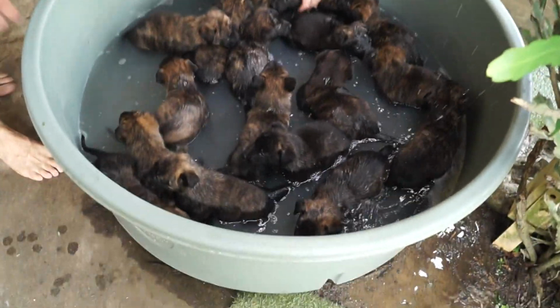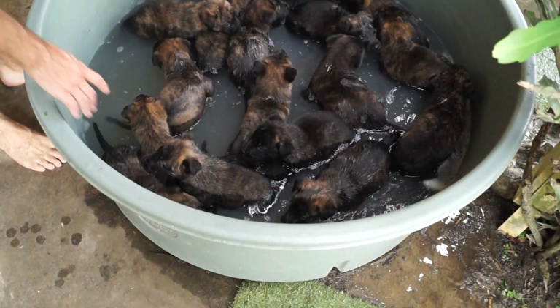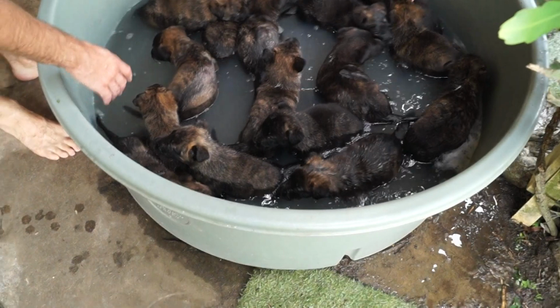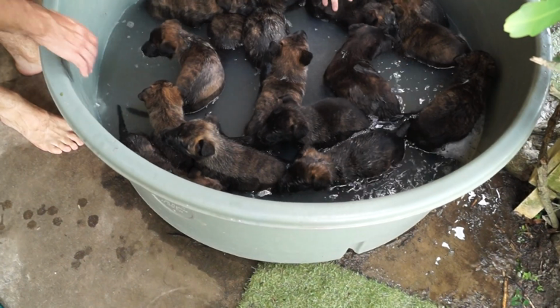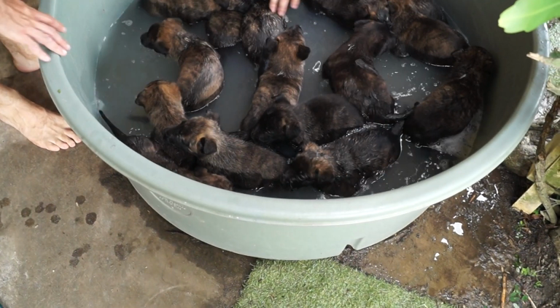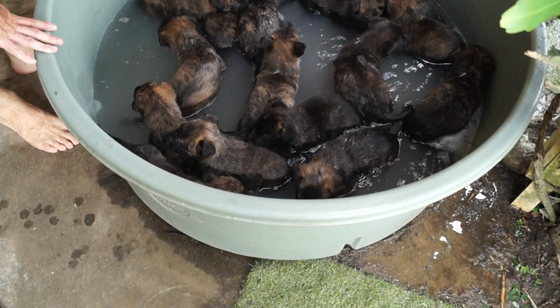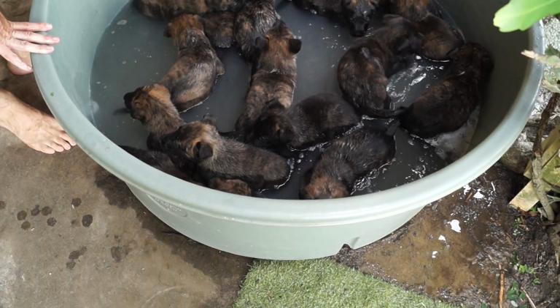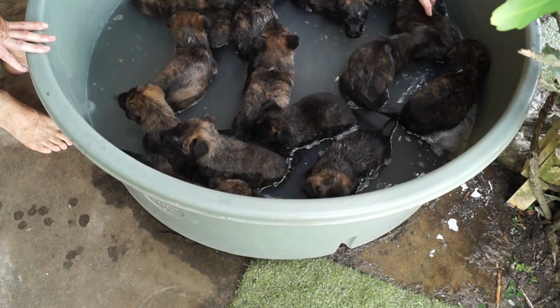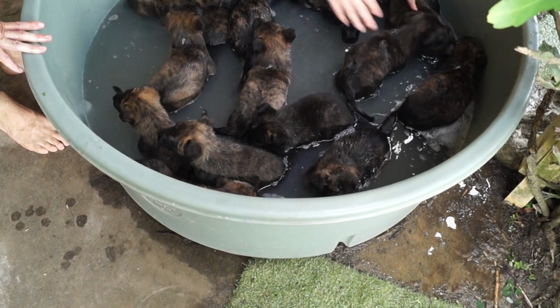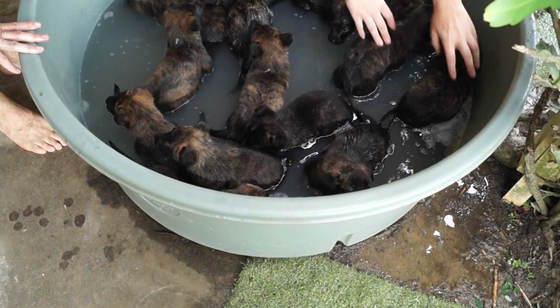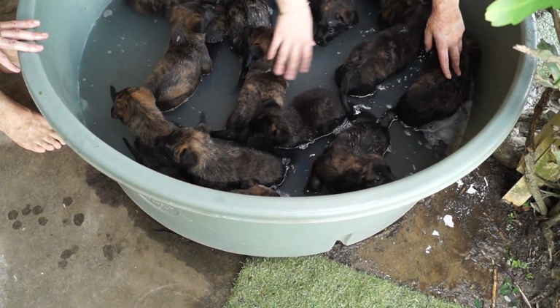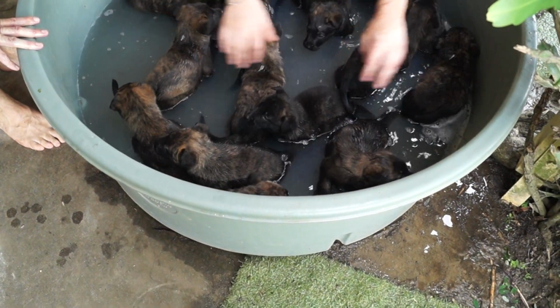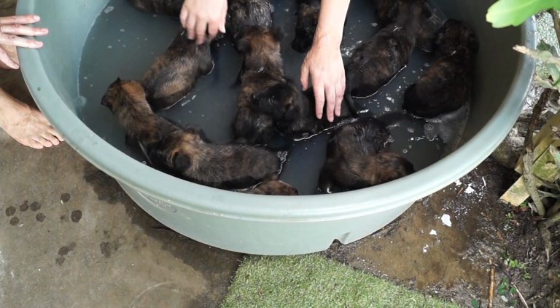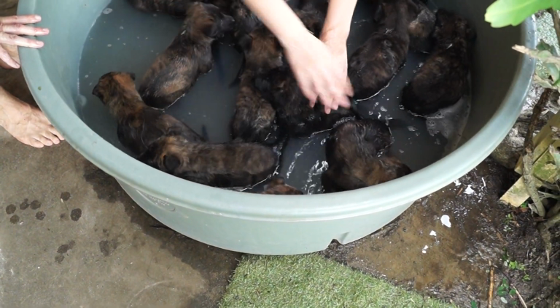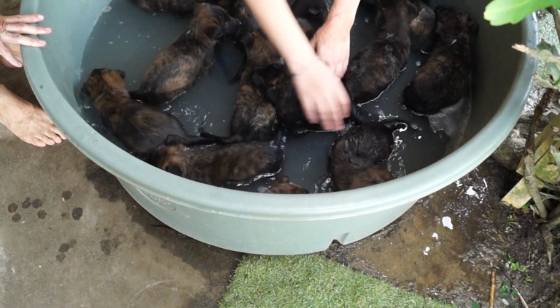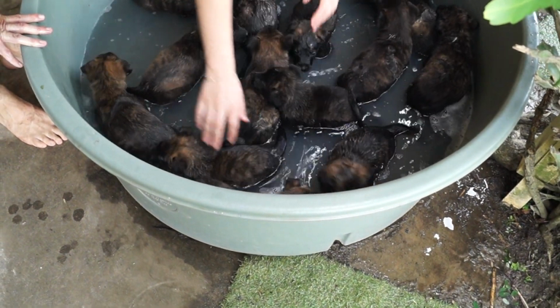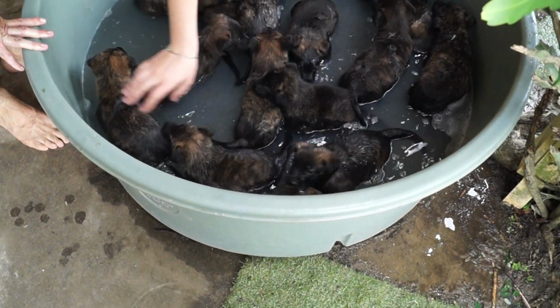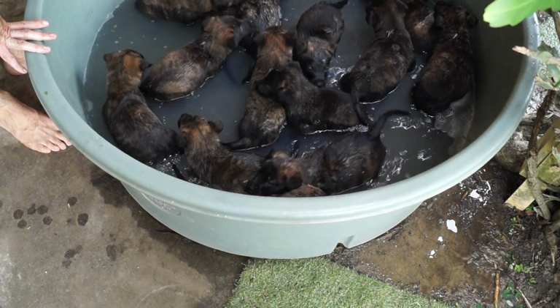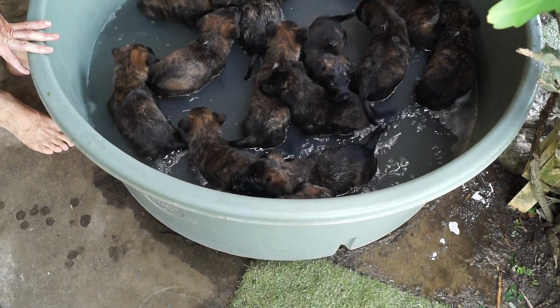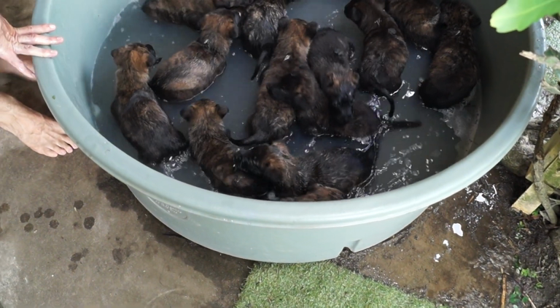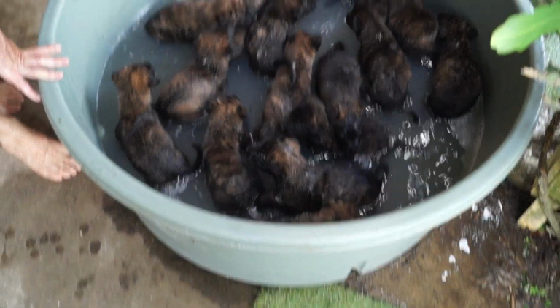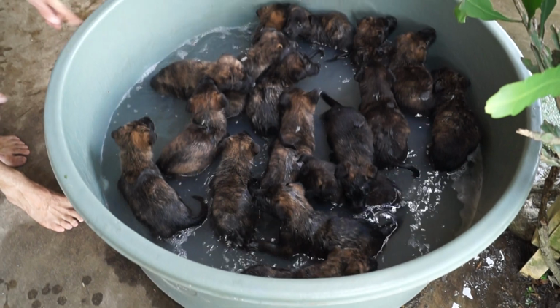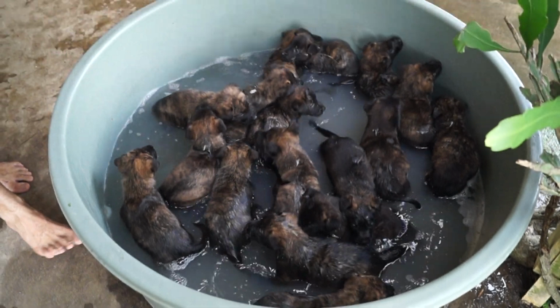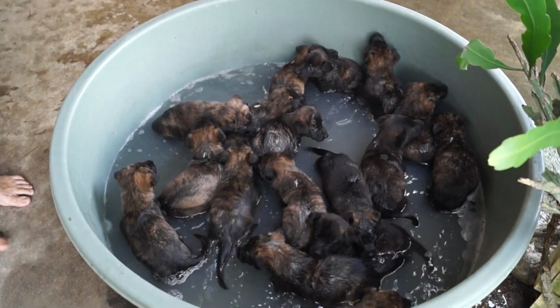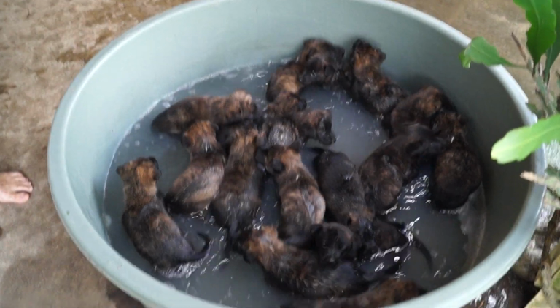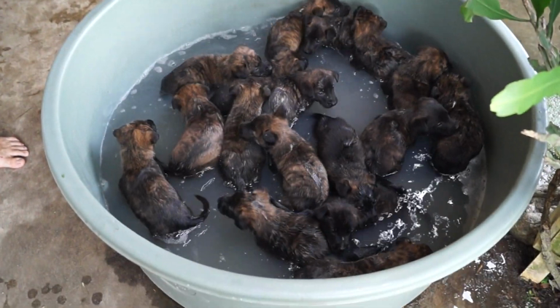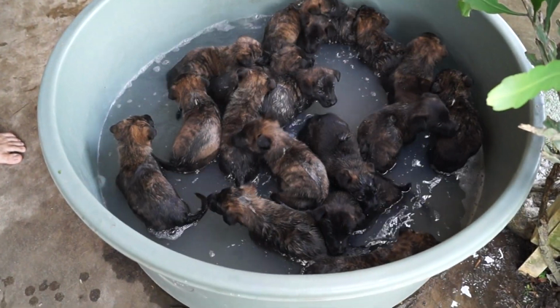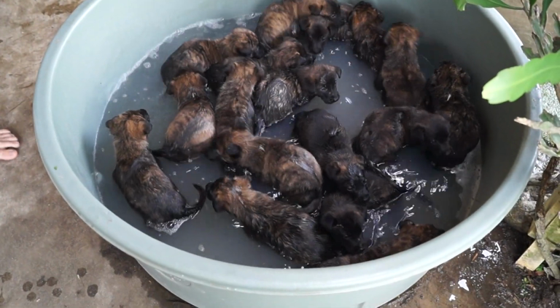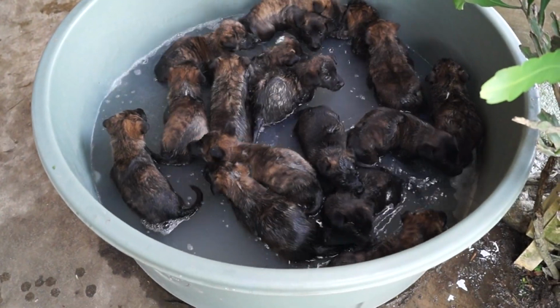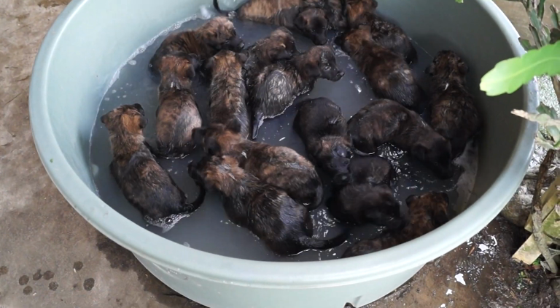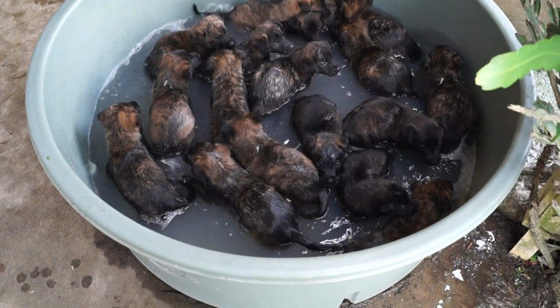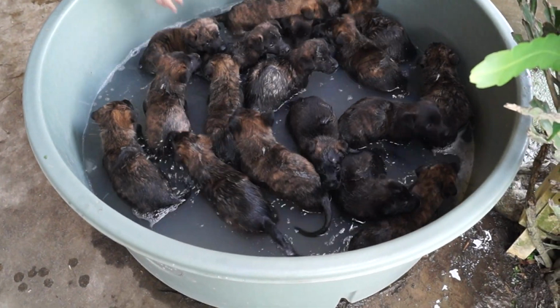One, two, three, four, five, six, seven, eight, nine, ten, eleven, twelve, thirteen, fourteen, fifteen, sixteen, seventeen. Now it's all of them. Now starts the agitation.